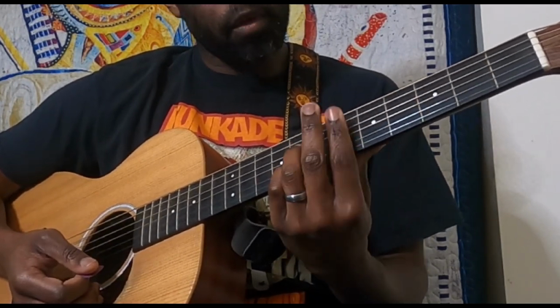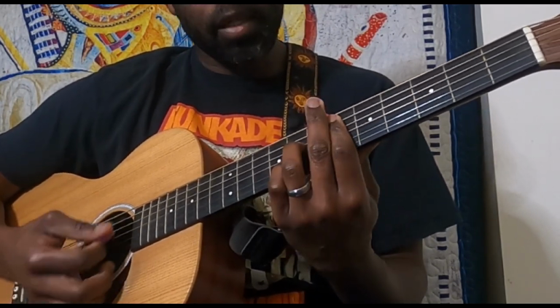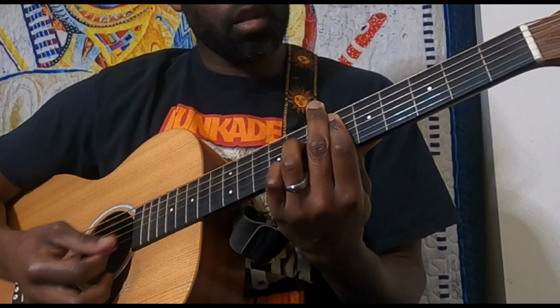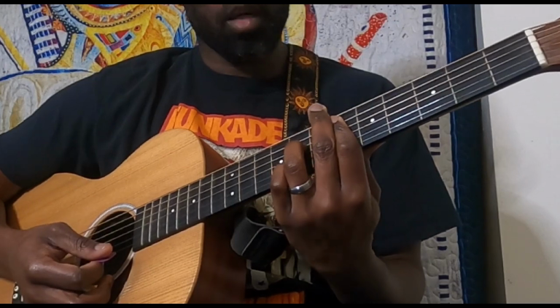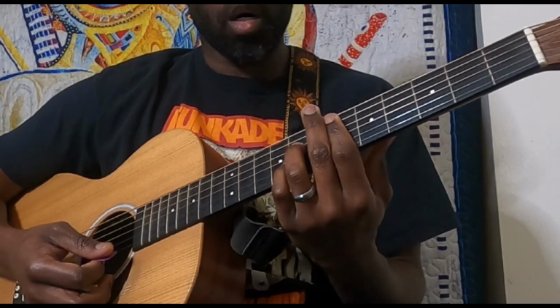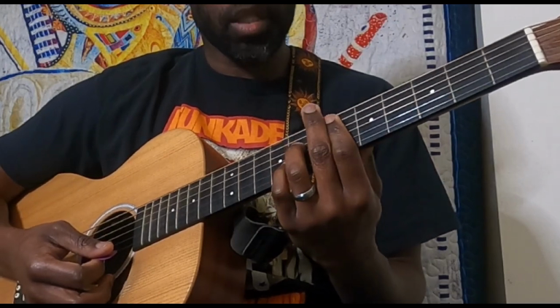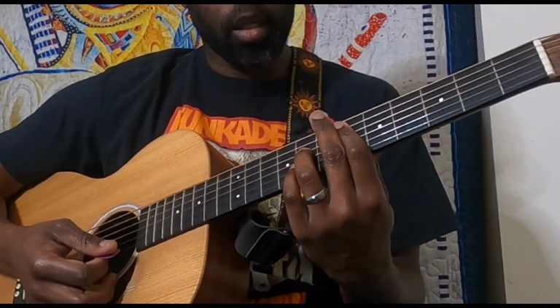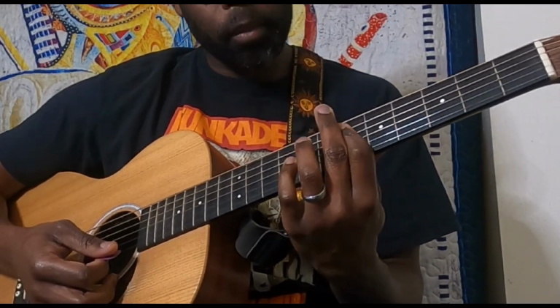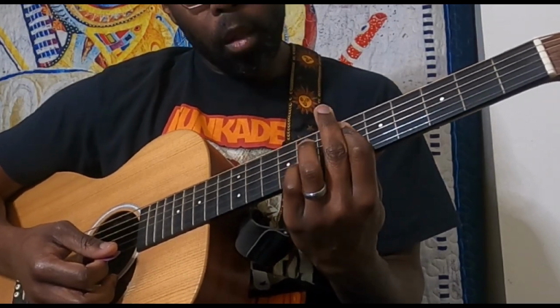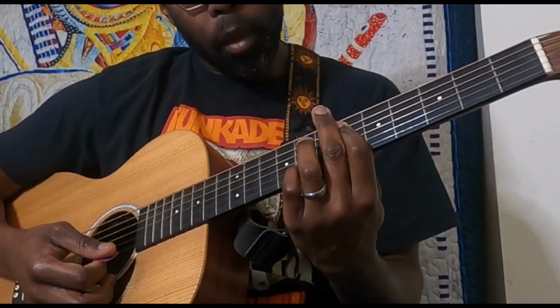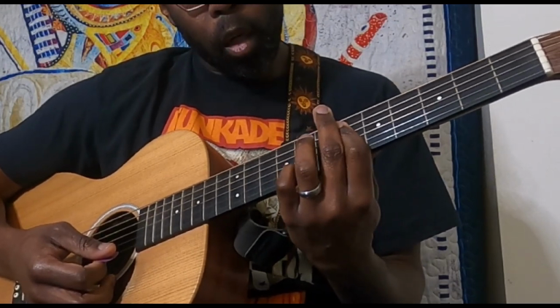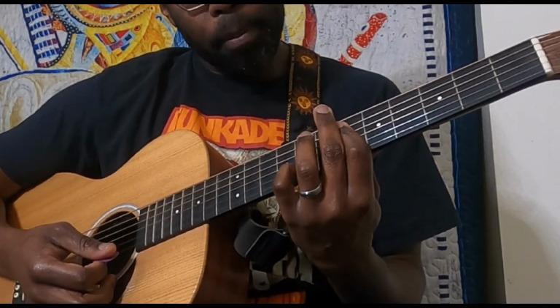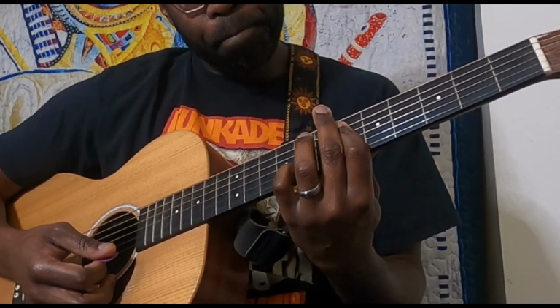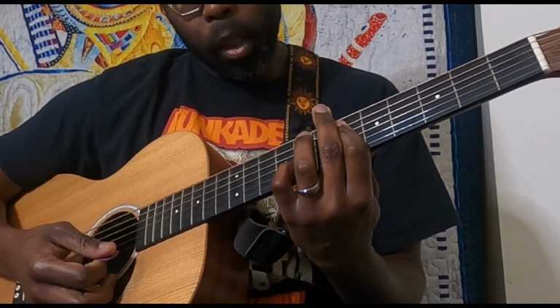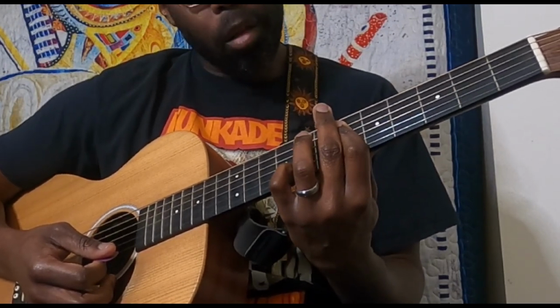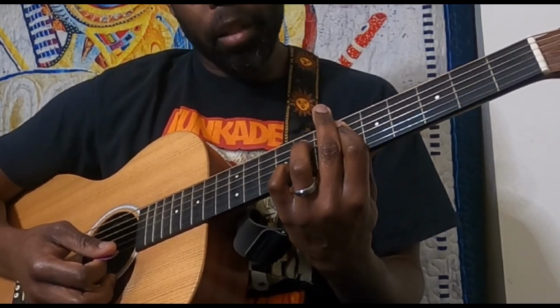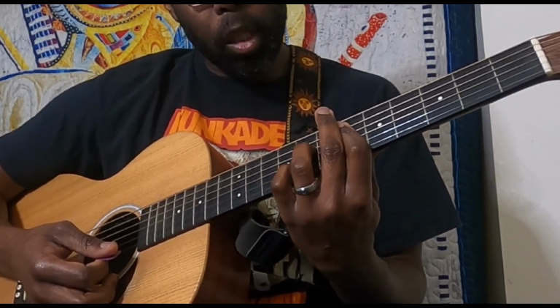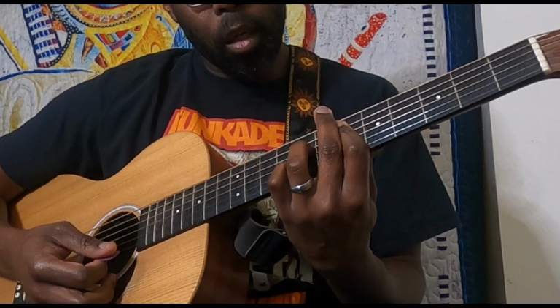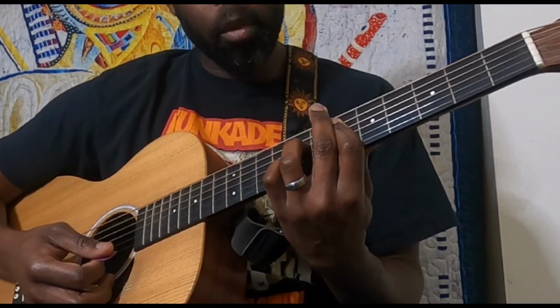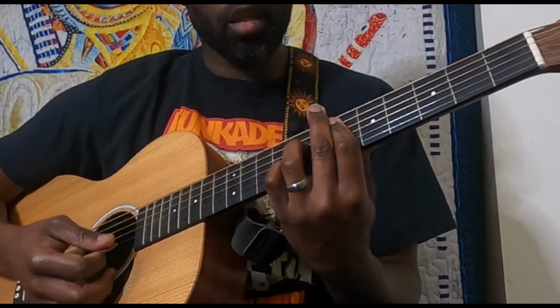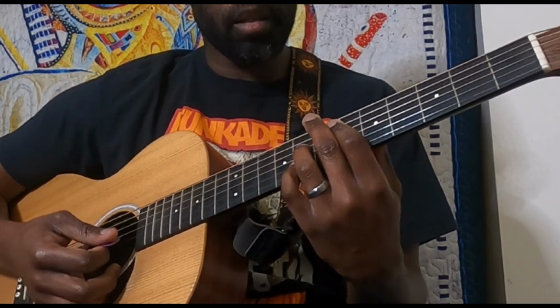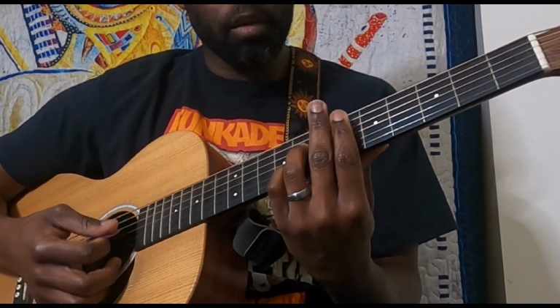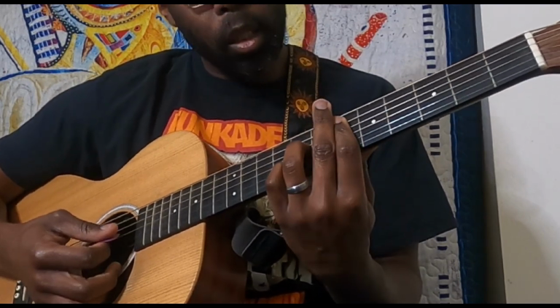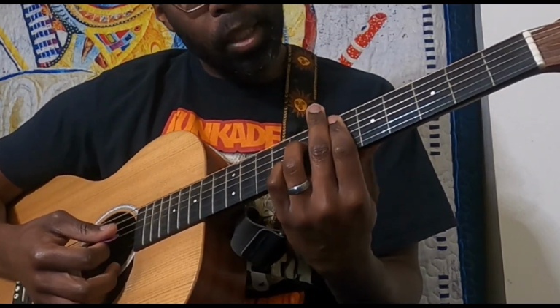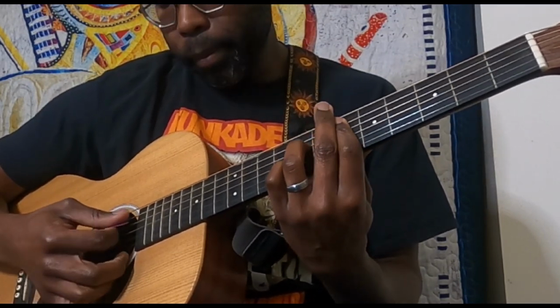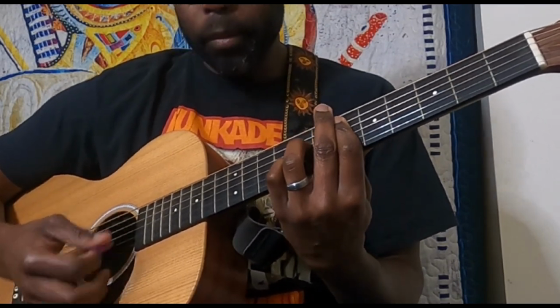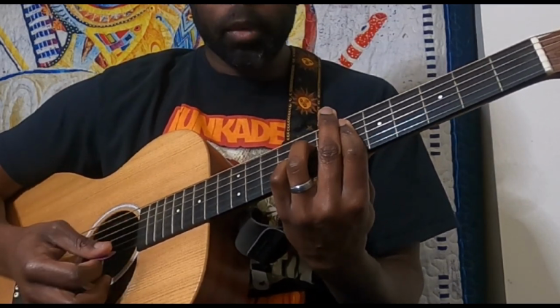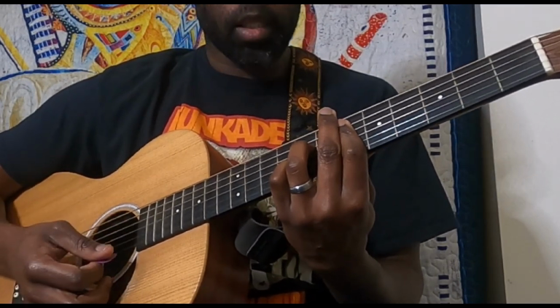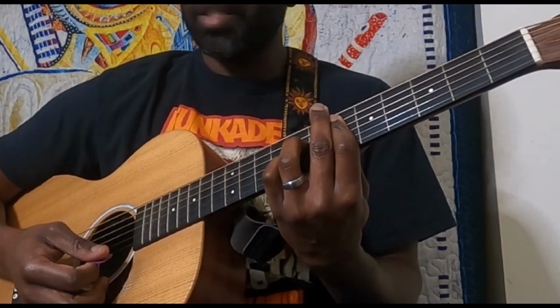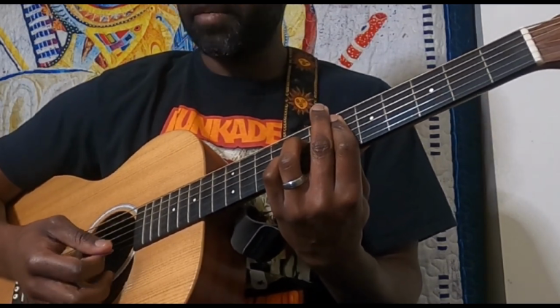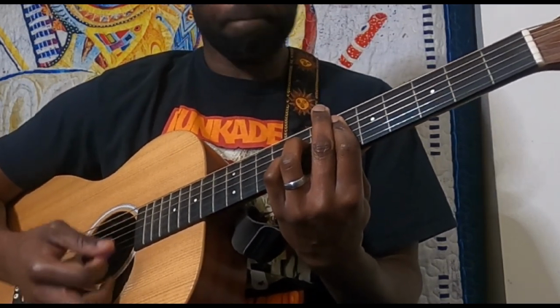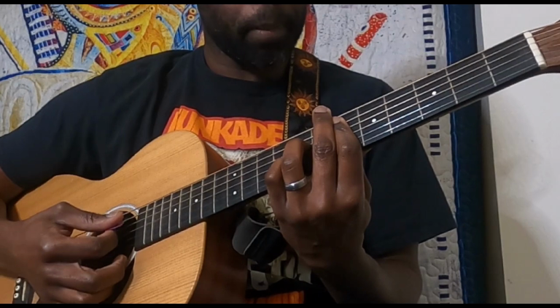For that E flat 7, we've got barring the sixth fret, then pinky on the eighth fret of the B string and ring on the eighth fret of the D. That's your E flat 7 there.